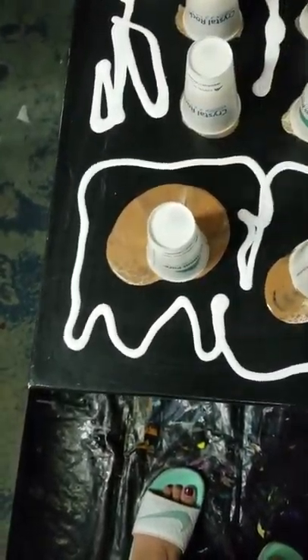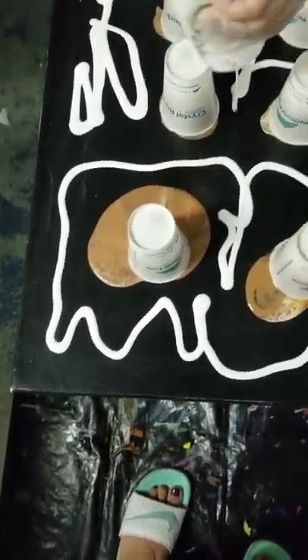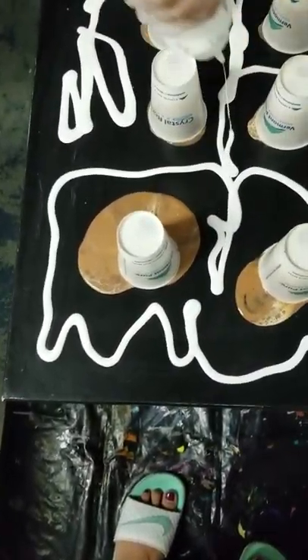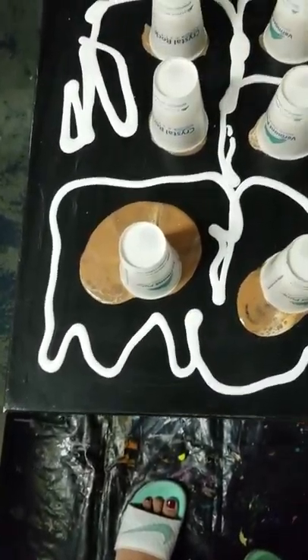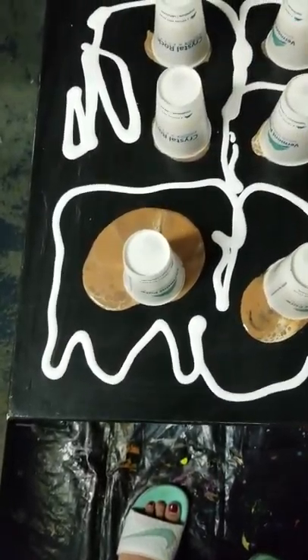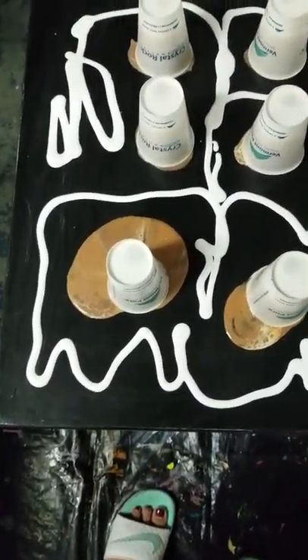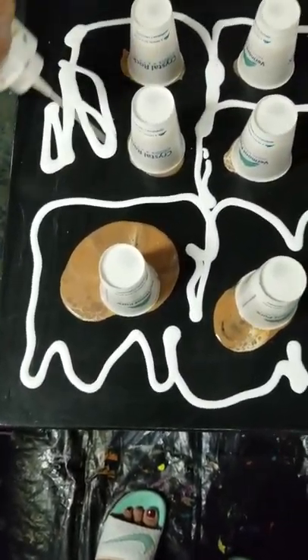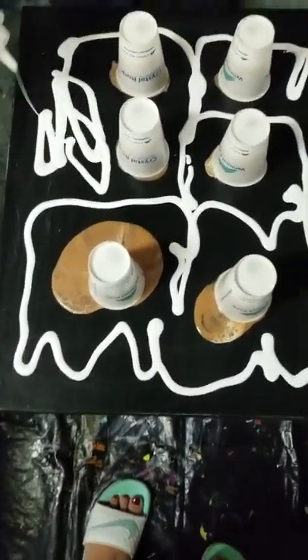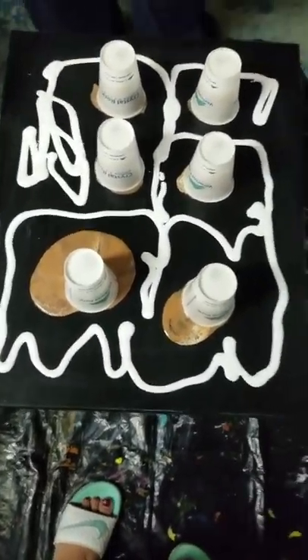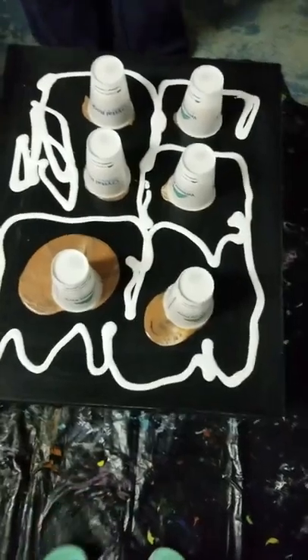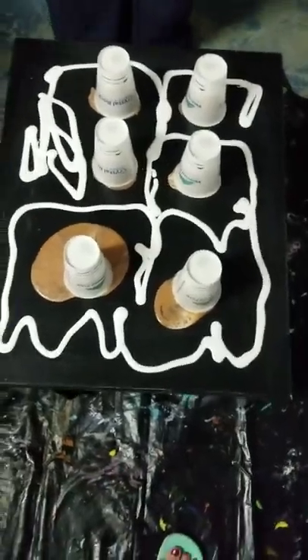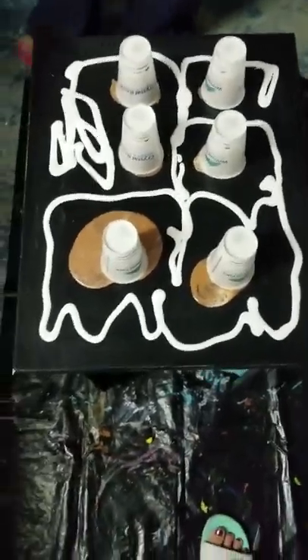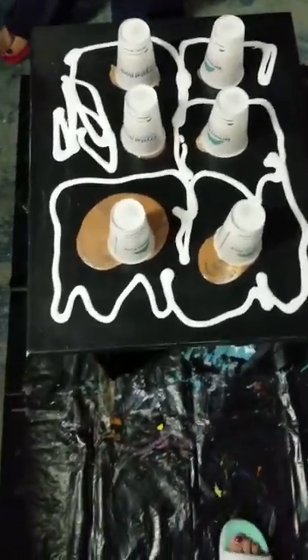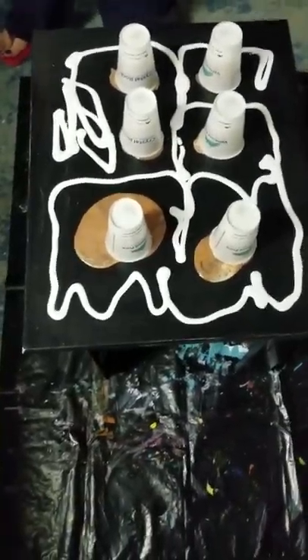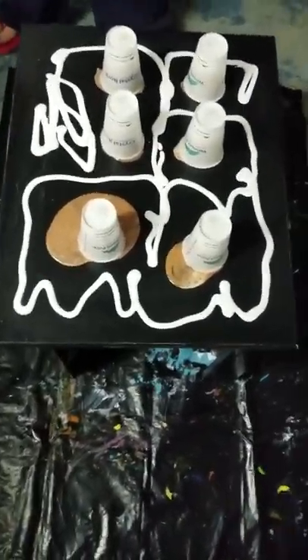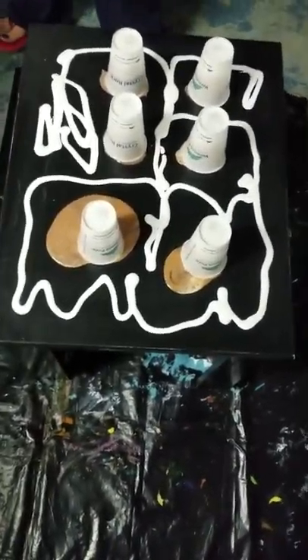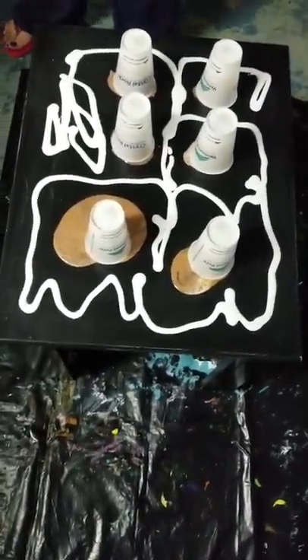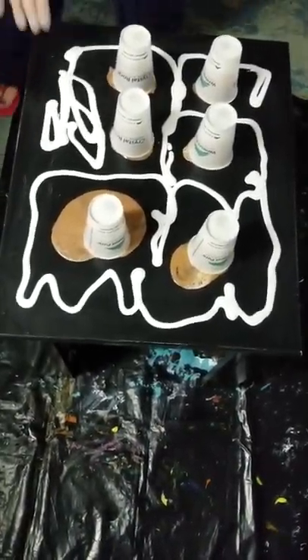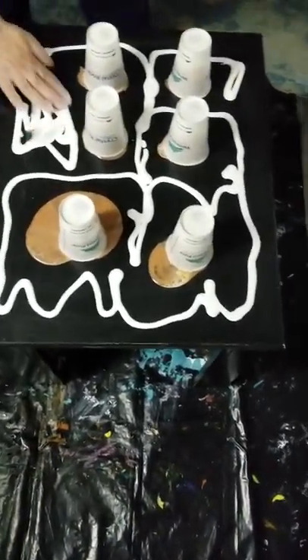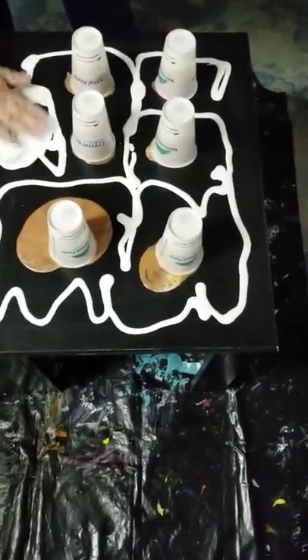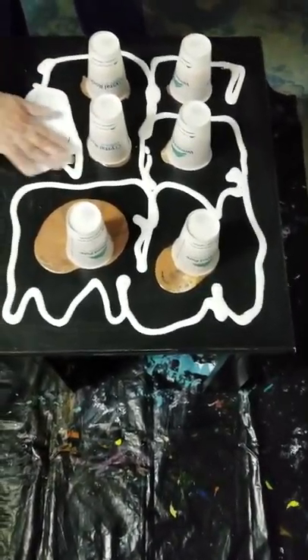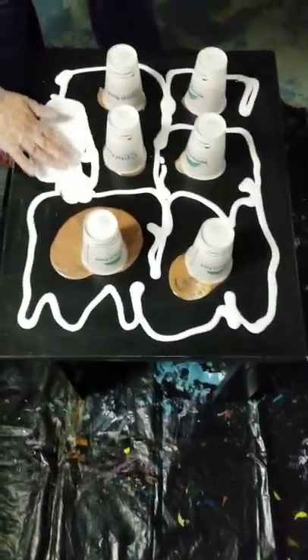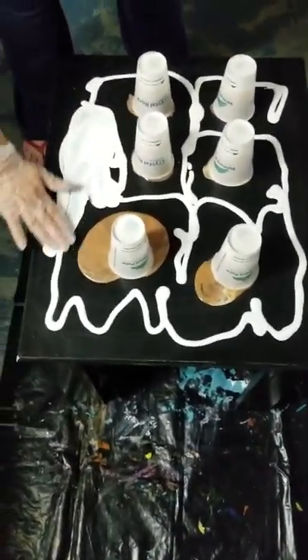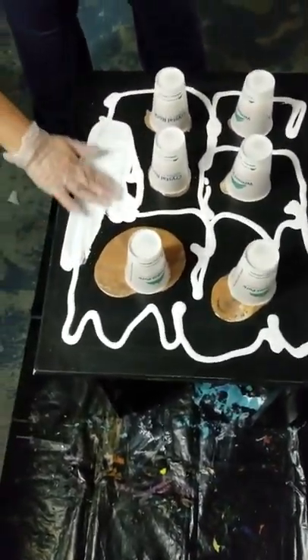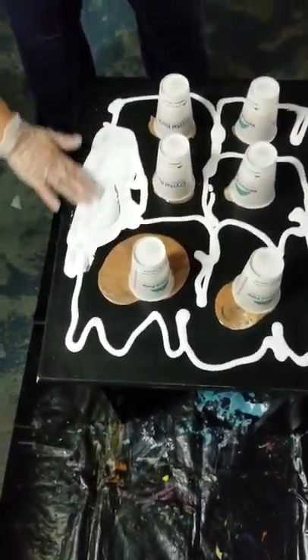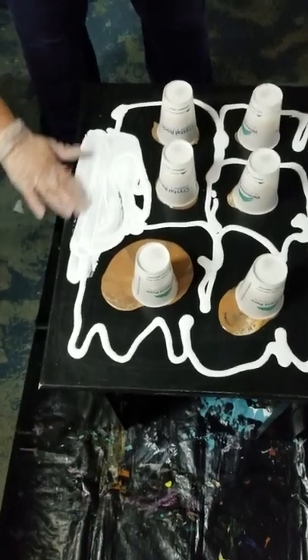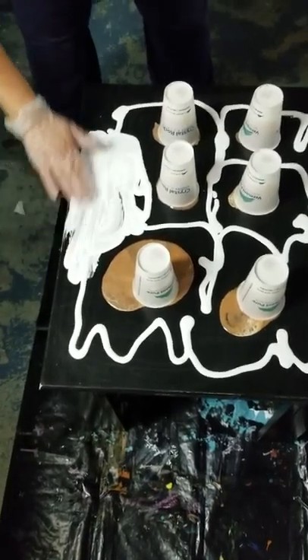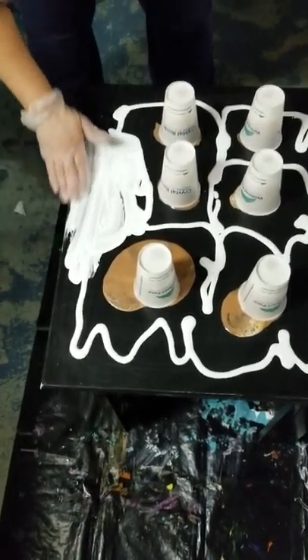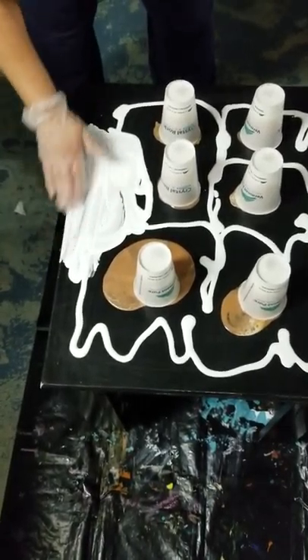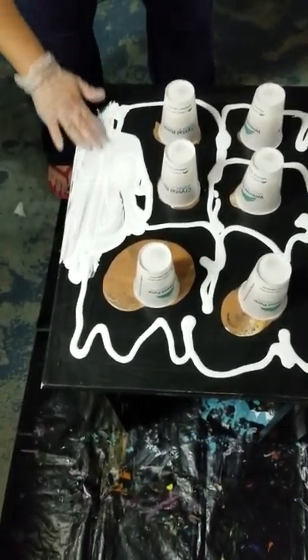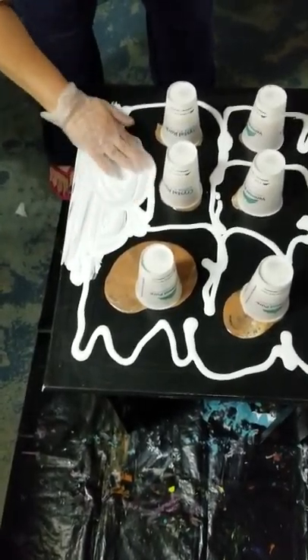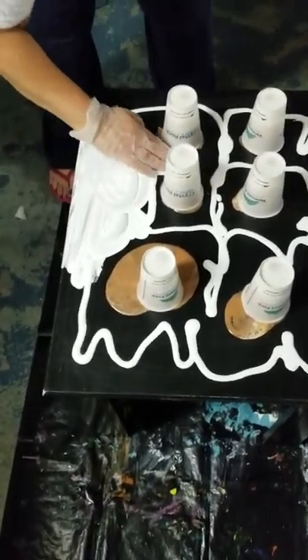You just kind of let it flow into it? I'm going to rub it around. Finger painting at its best.